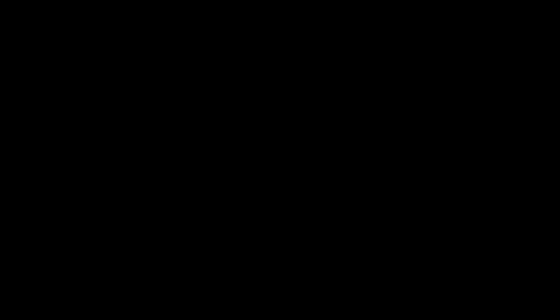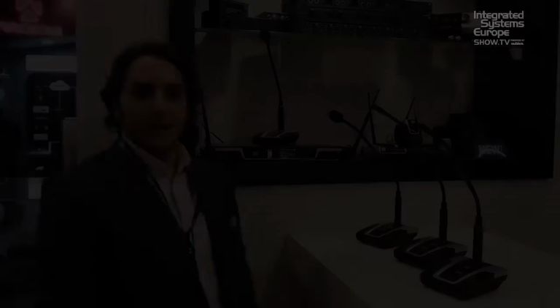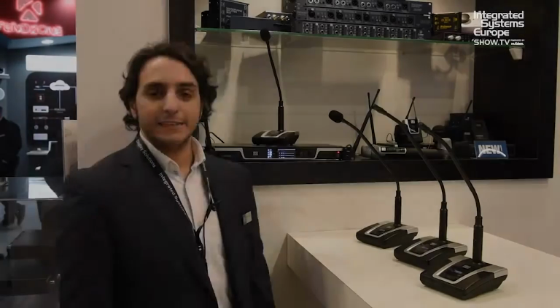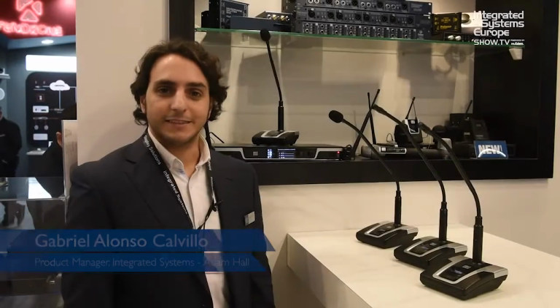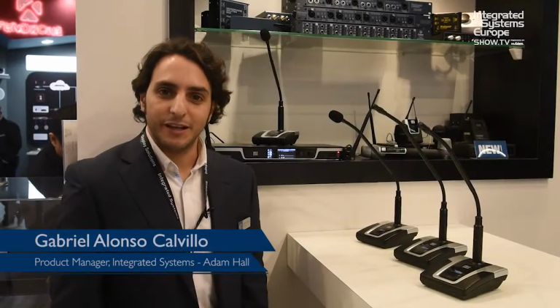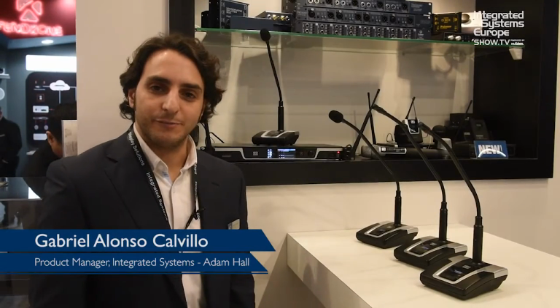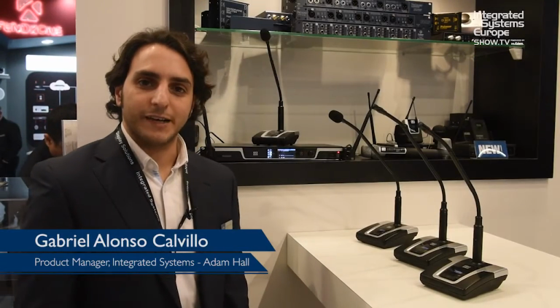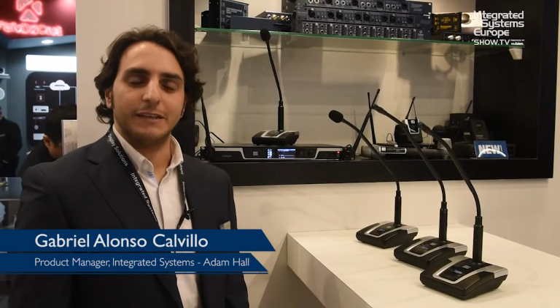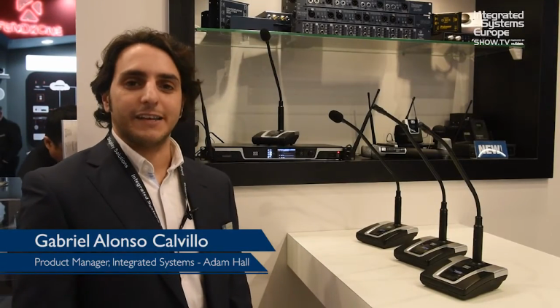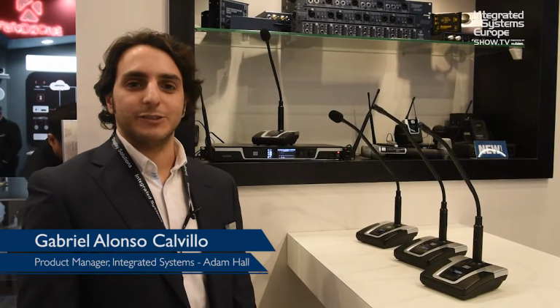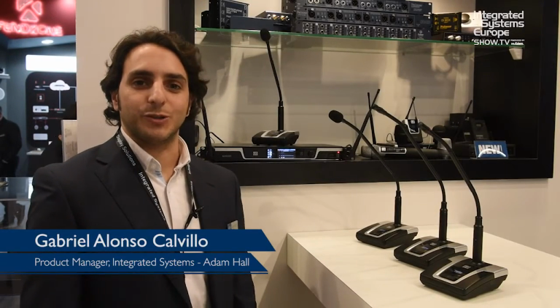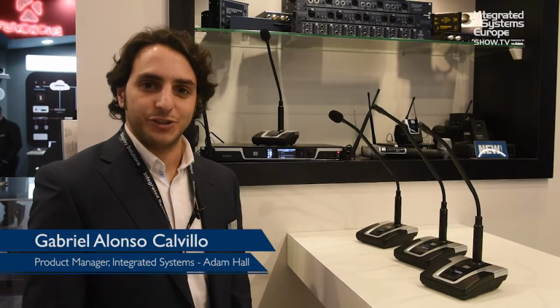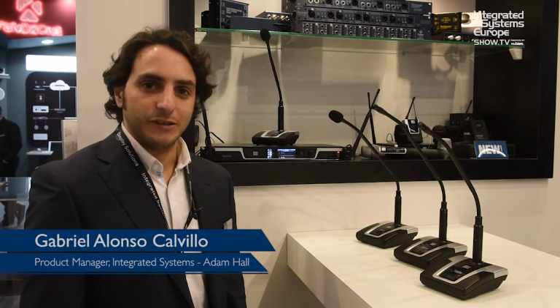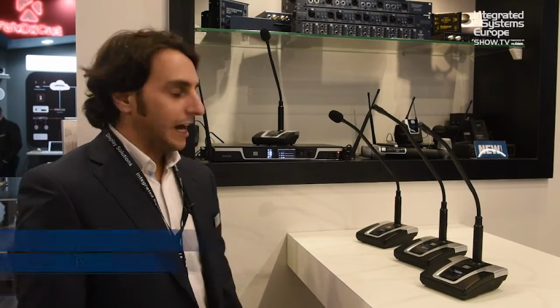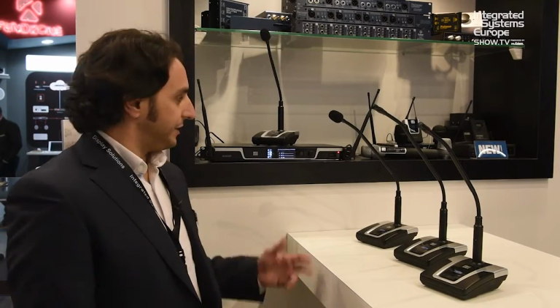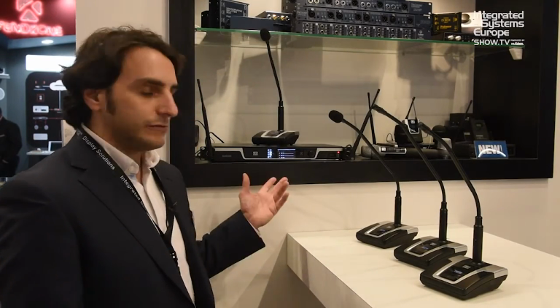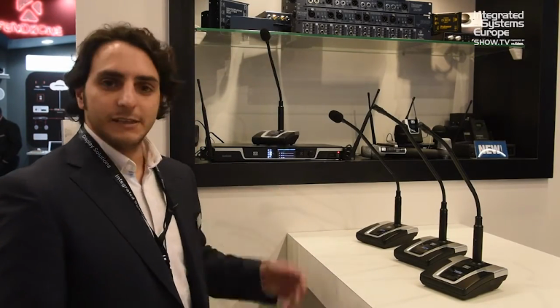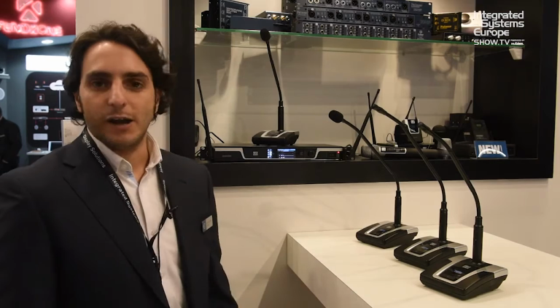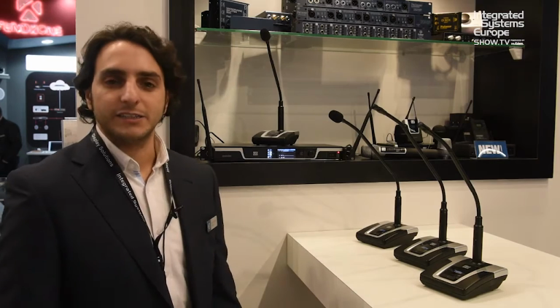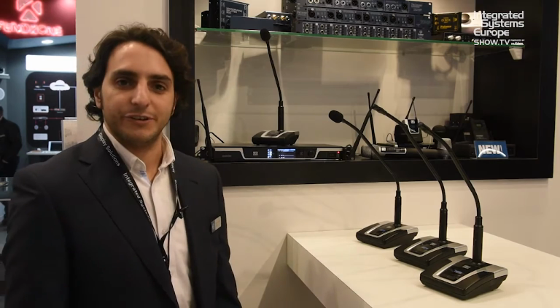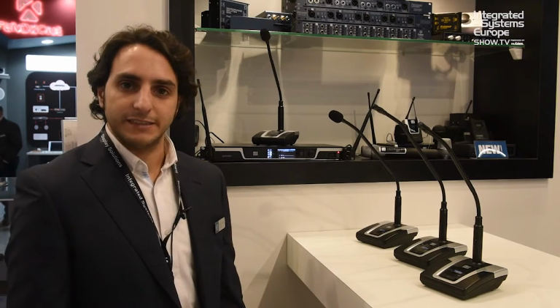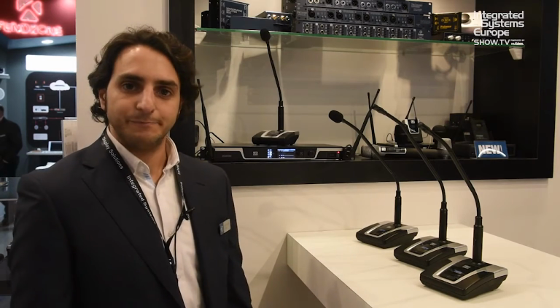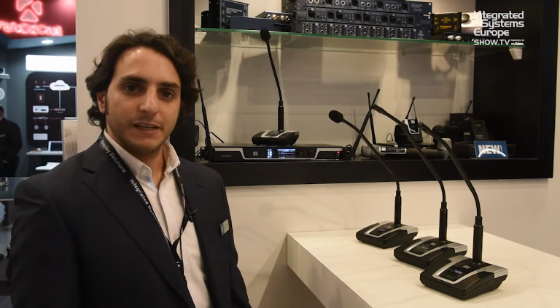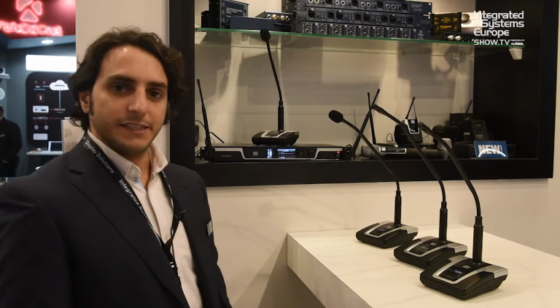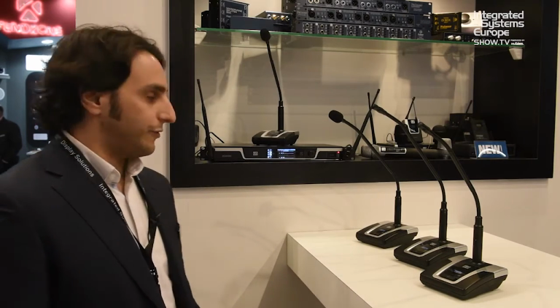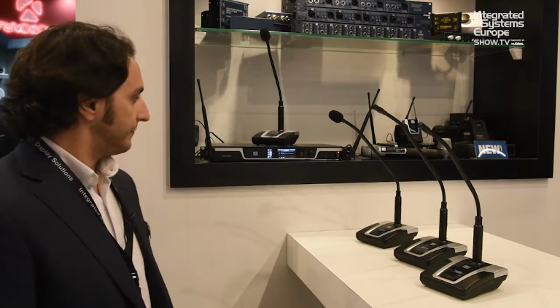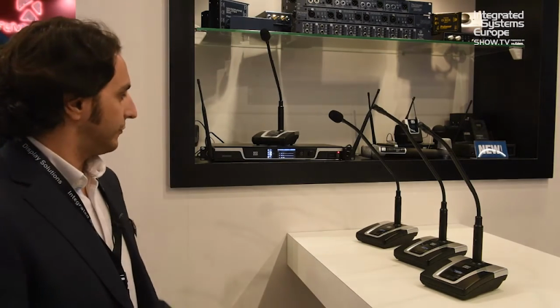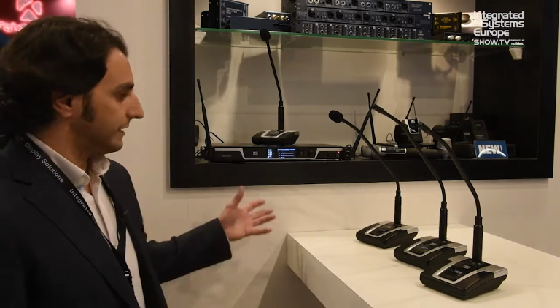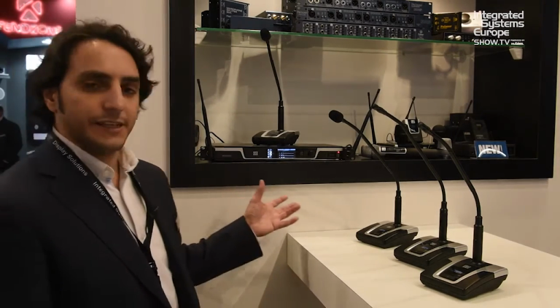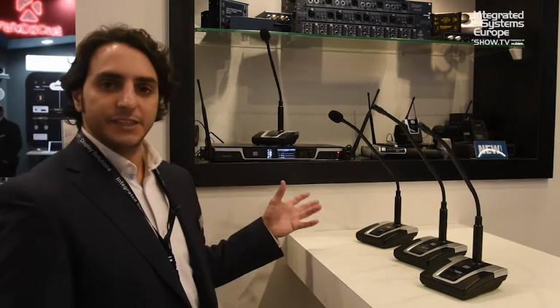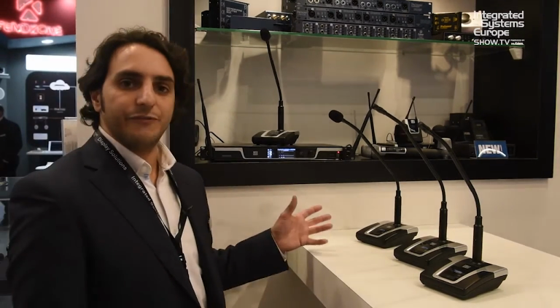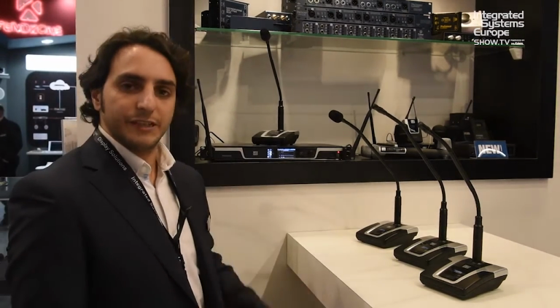Hi, this is Gabriel from Matanjol, and I'm here to introduce our new wireless conference system CS4 from the series U500.